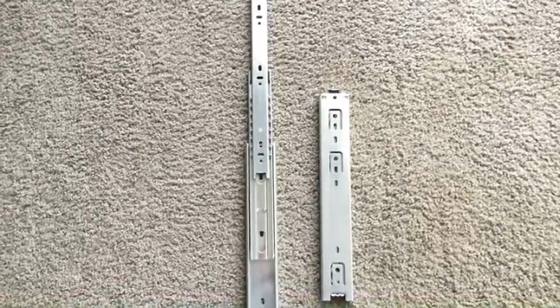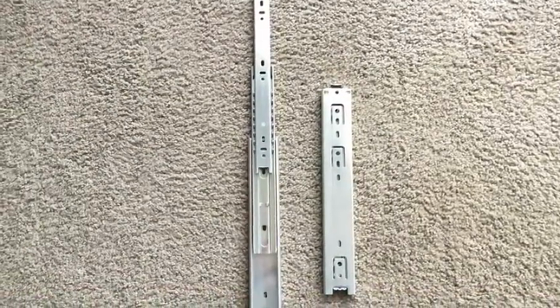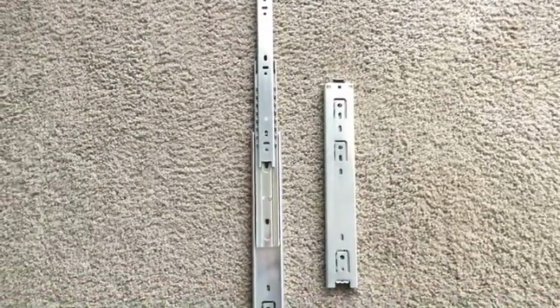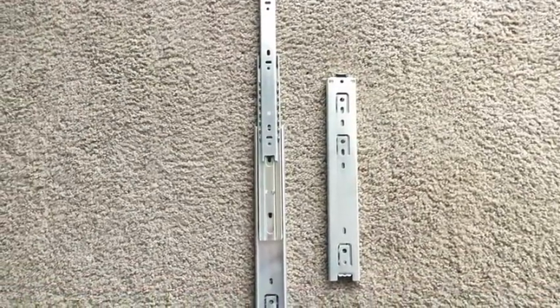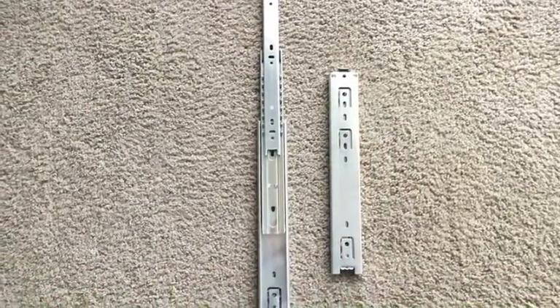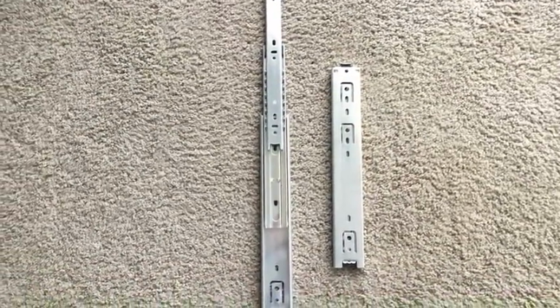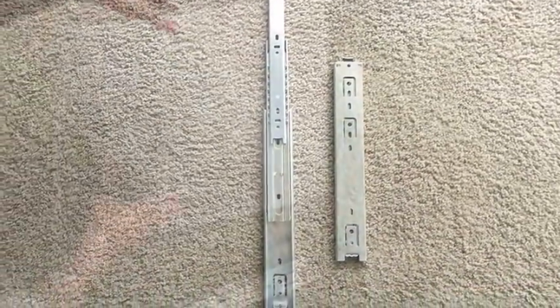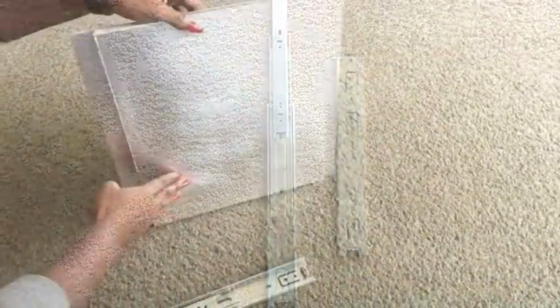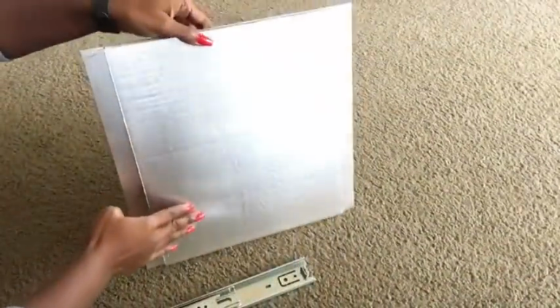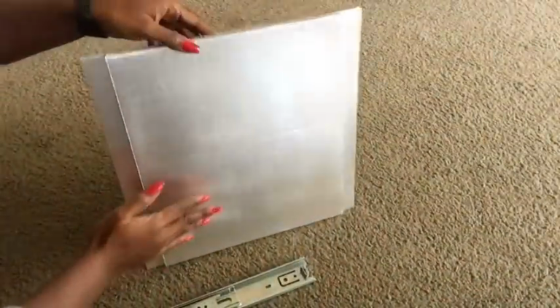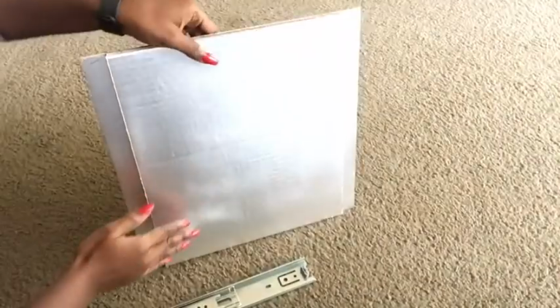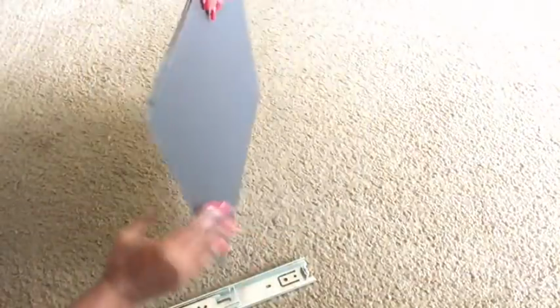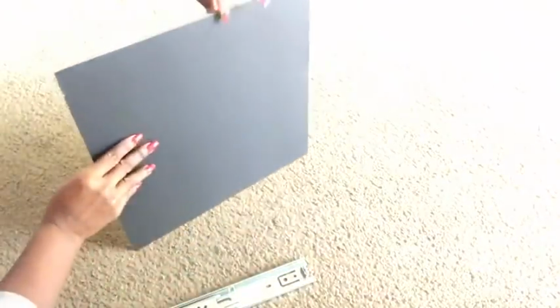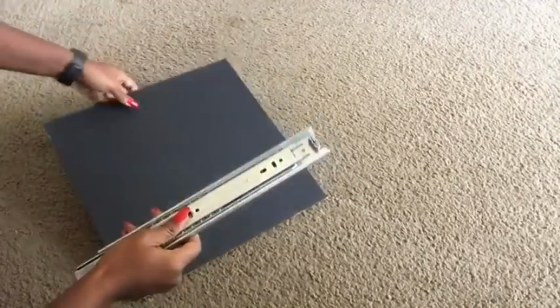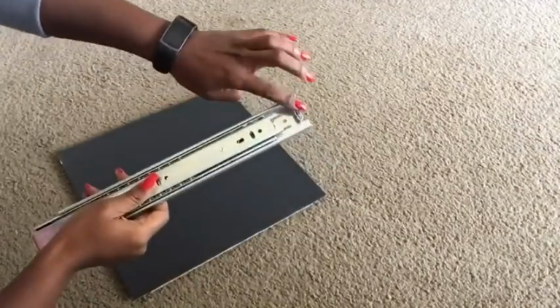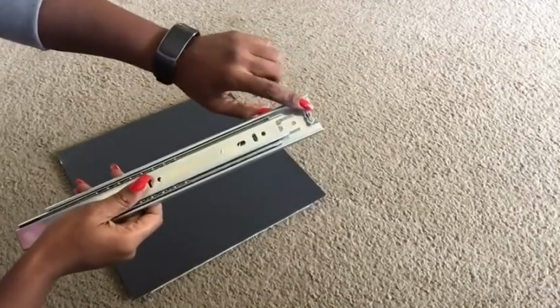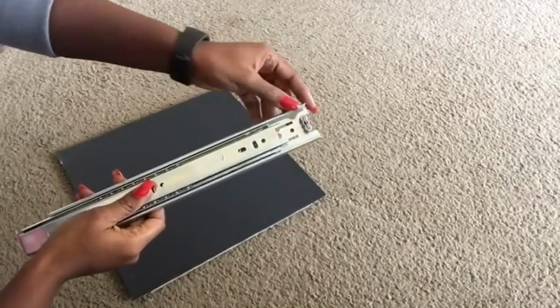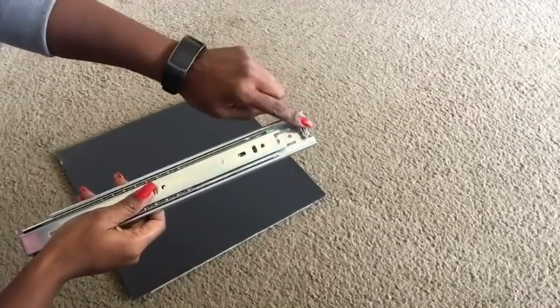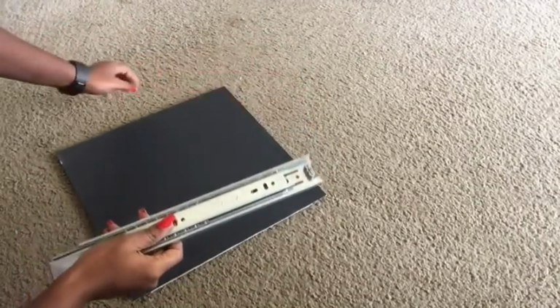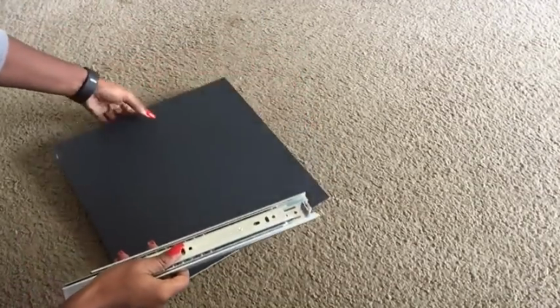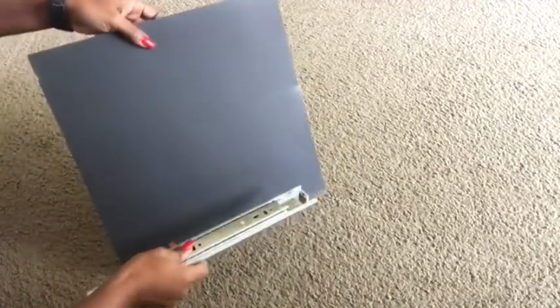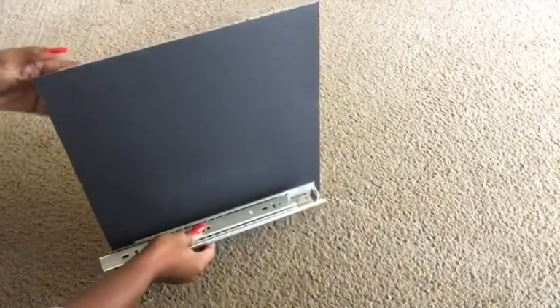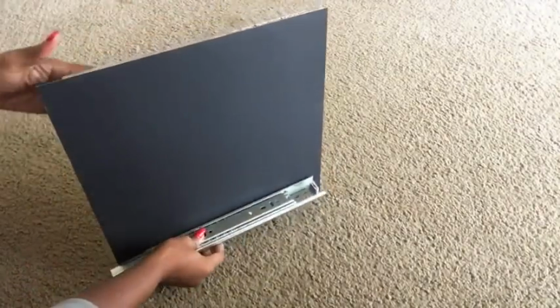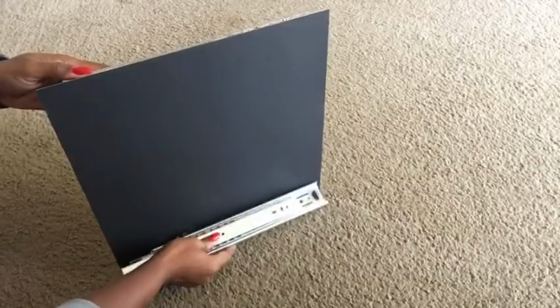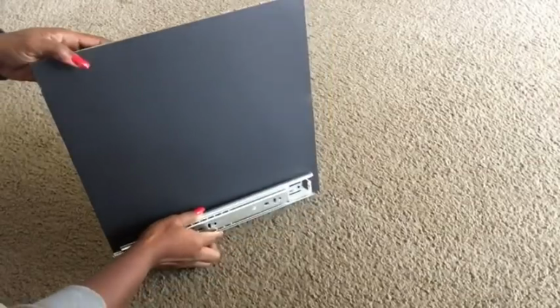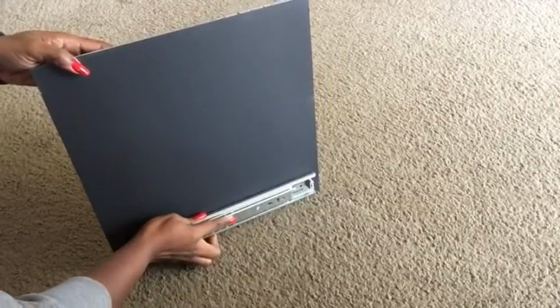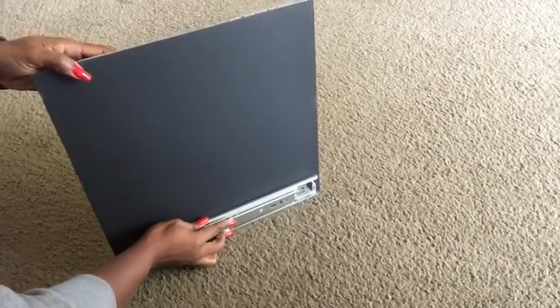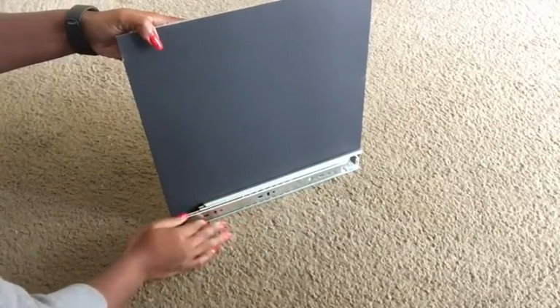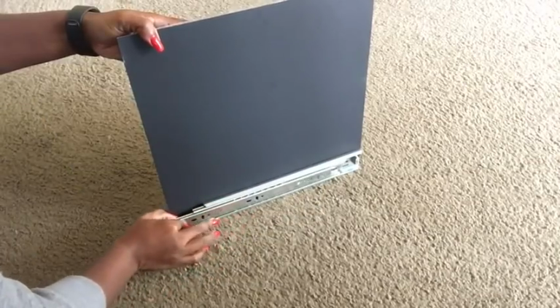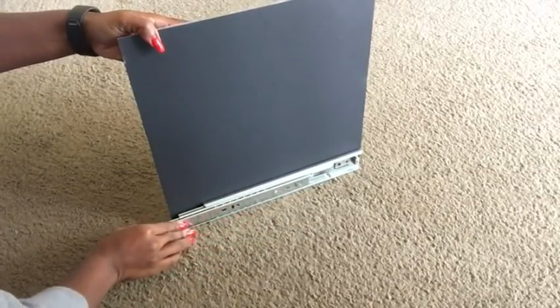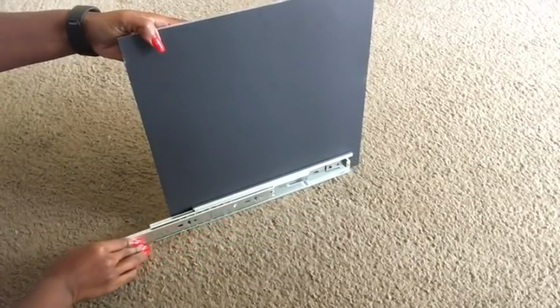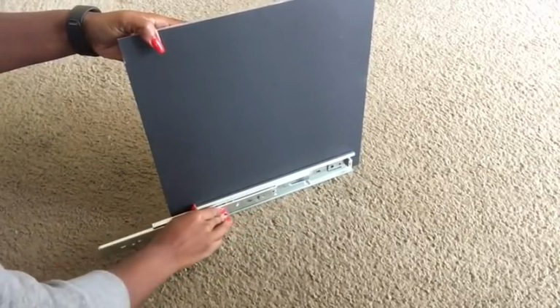These are heavy-duty drawer slides — I've had these for months and didn't want to buy new ones, so I just used them, but you can use something lighter. This is how I'm going to be gluing them down to the boards, and I did that for both boards.